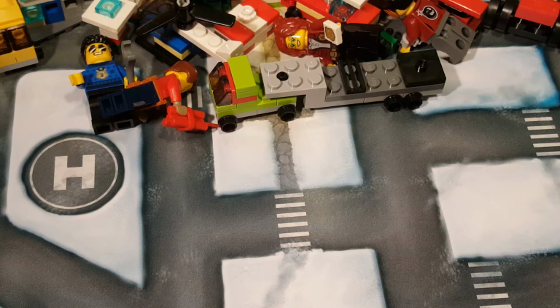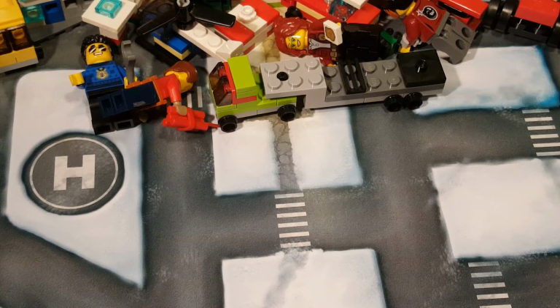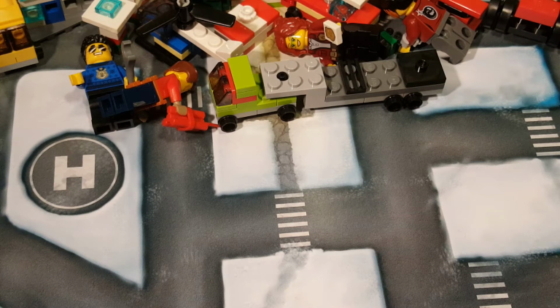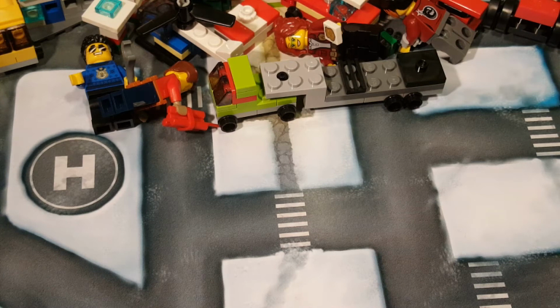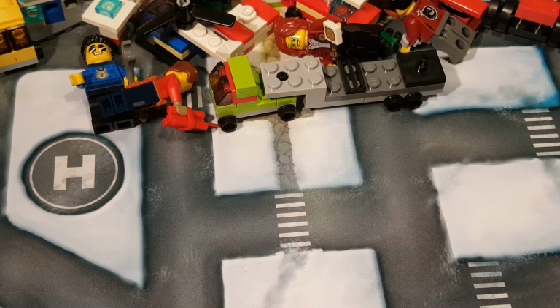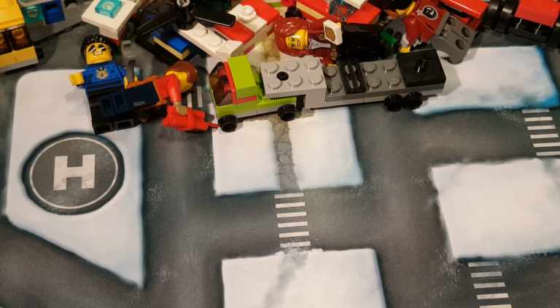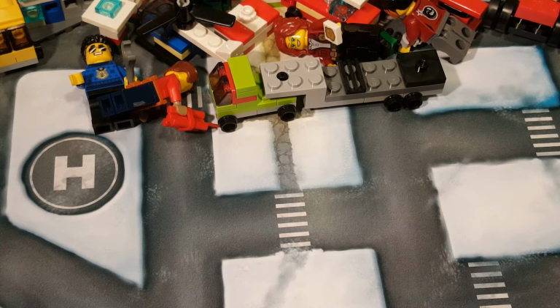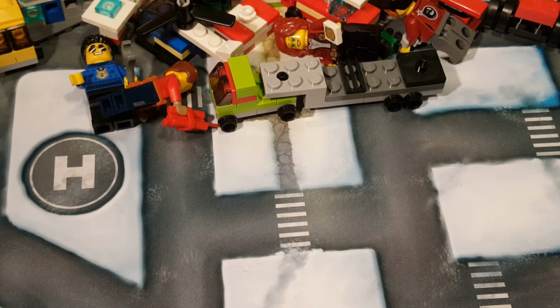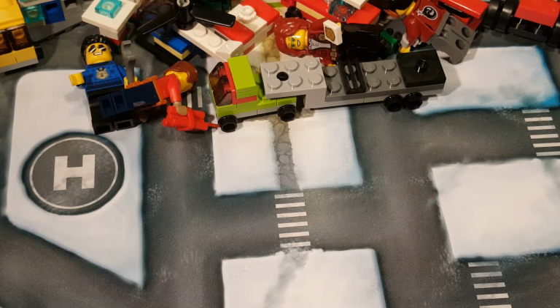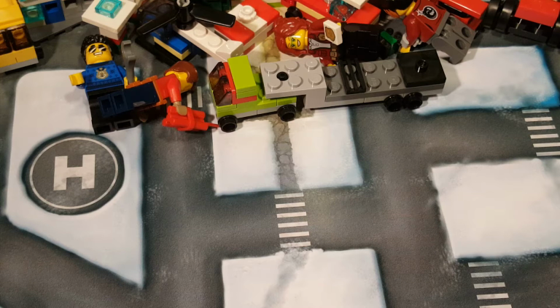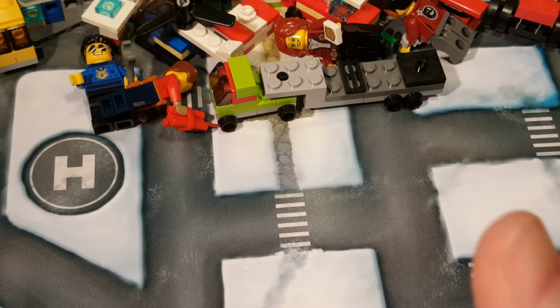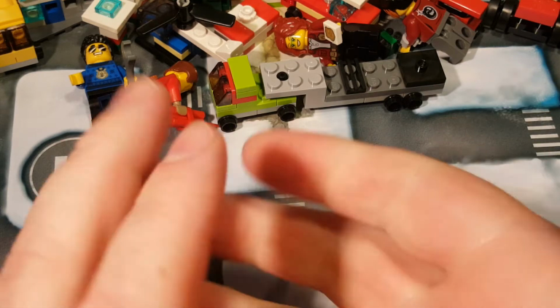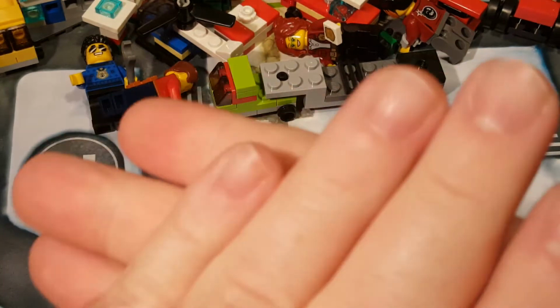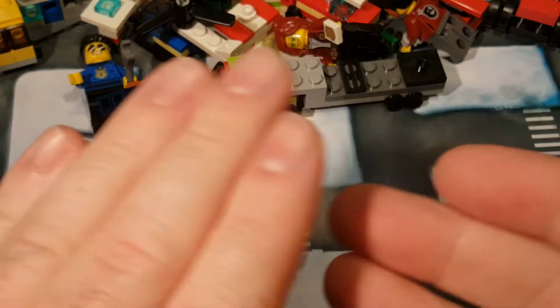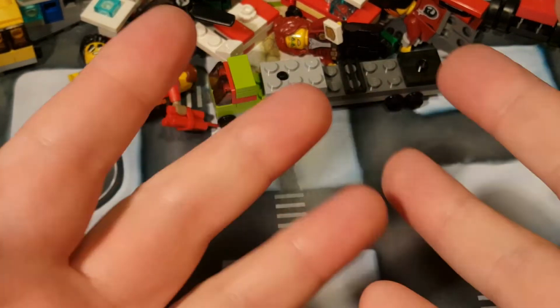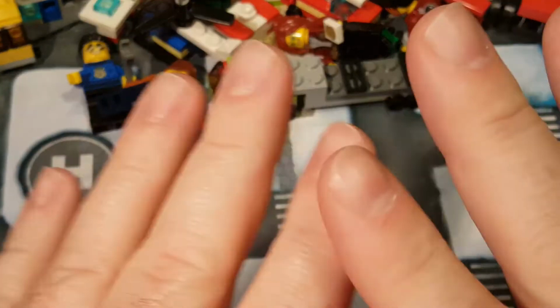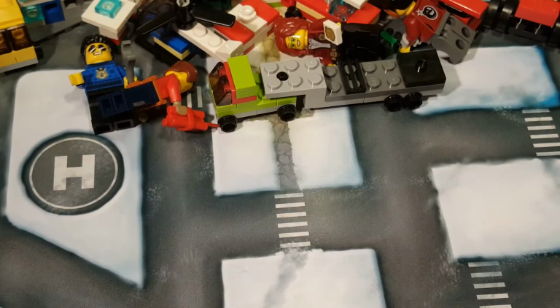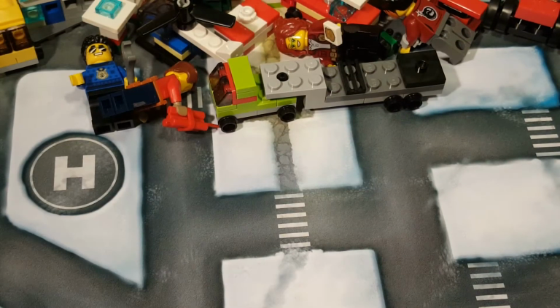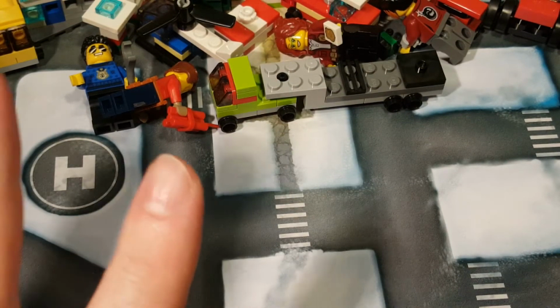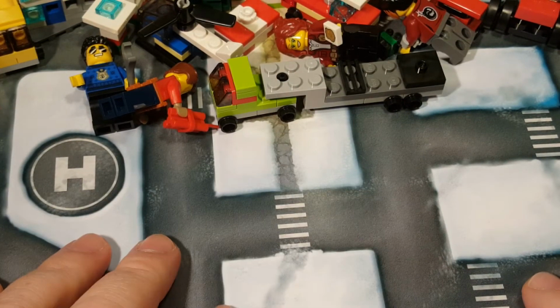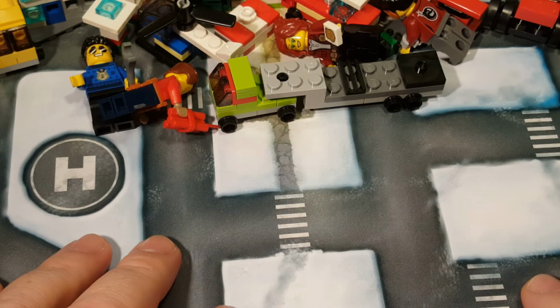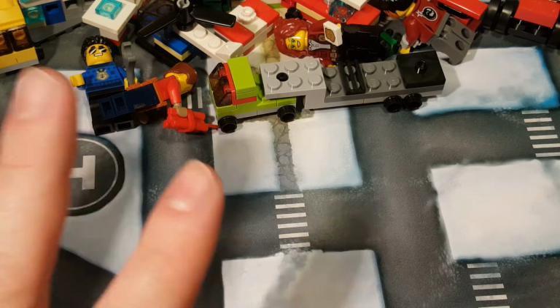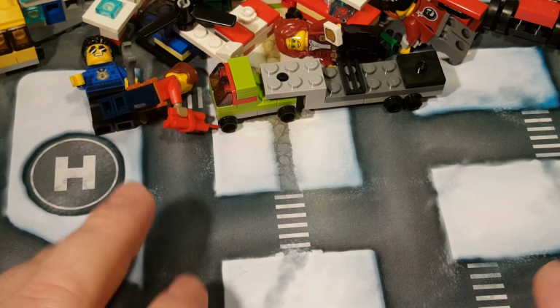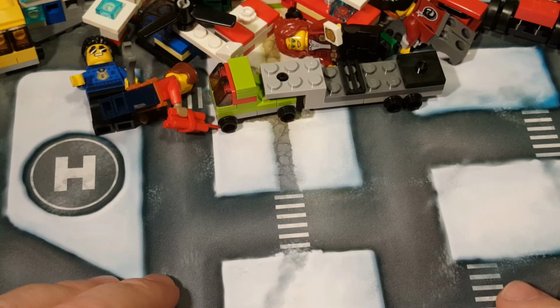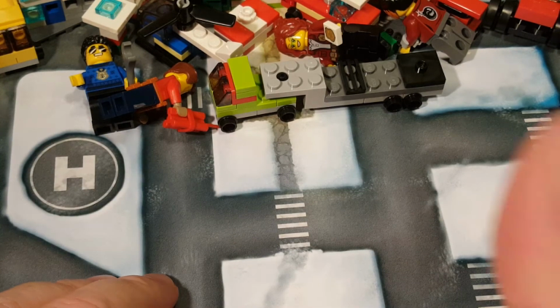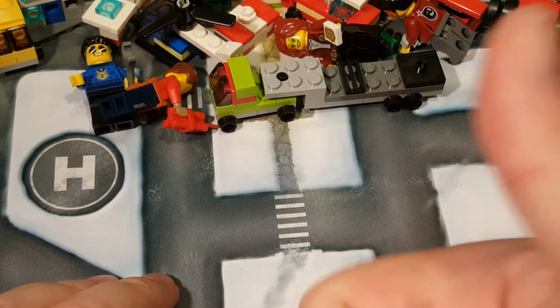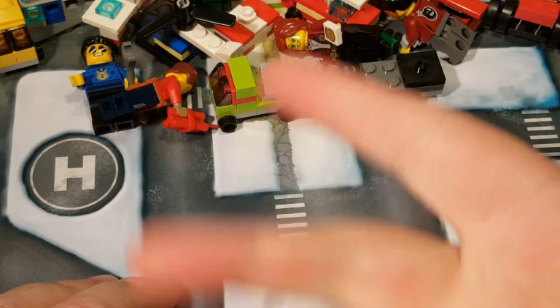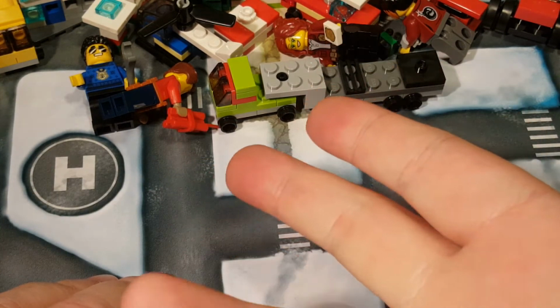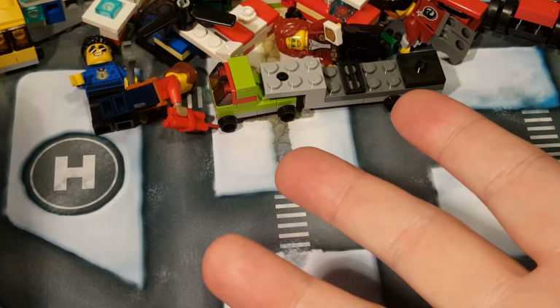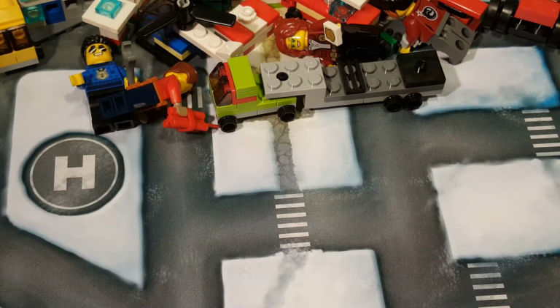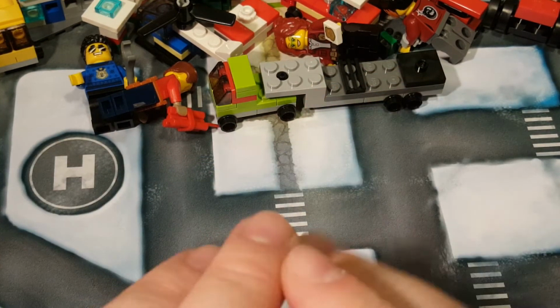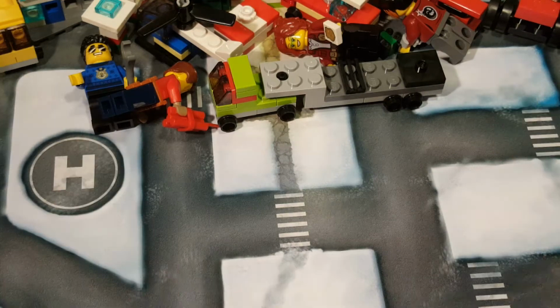Welcome back once again, Spazites, to day 22 of our LEGO City Advent Calendar. I was going to stop bulk recording after 21, but I figure I've only got 22, 23, 24 — only three more videos to make, so I might as well do it.